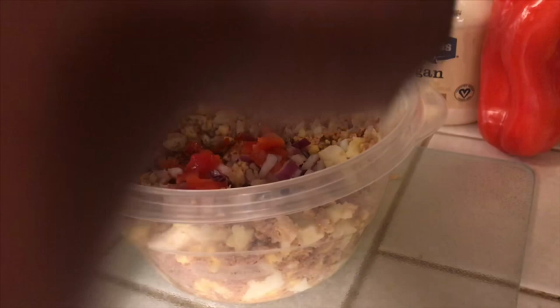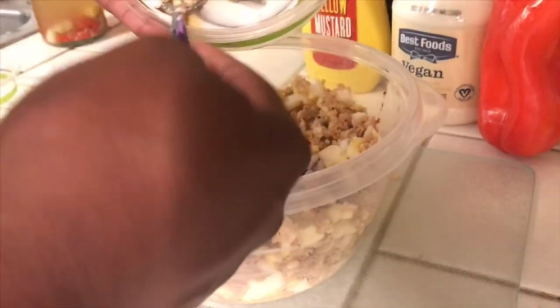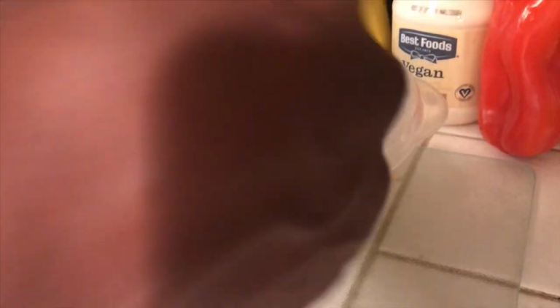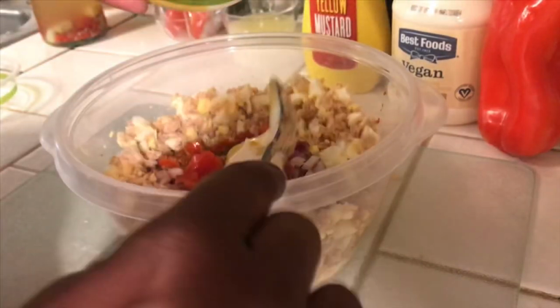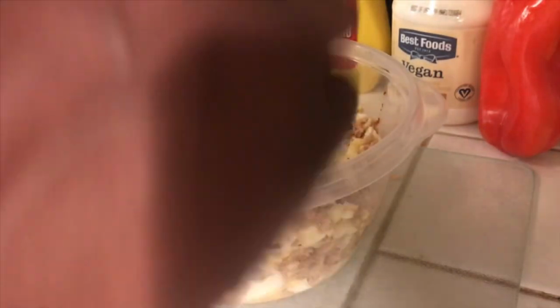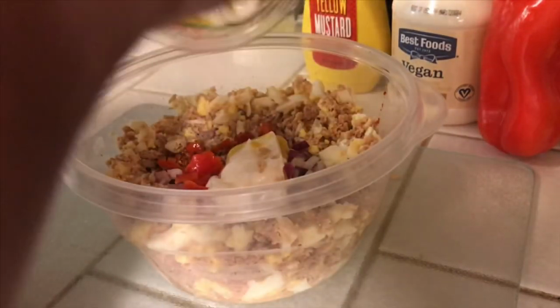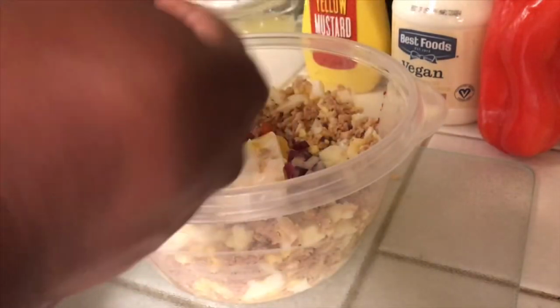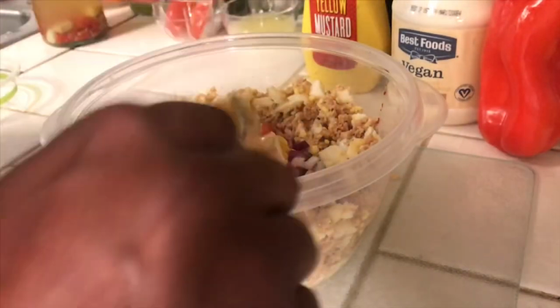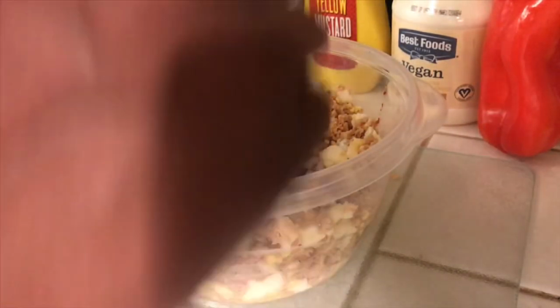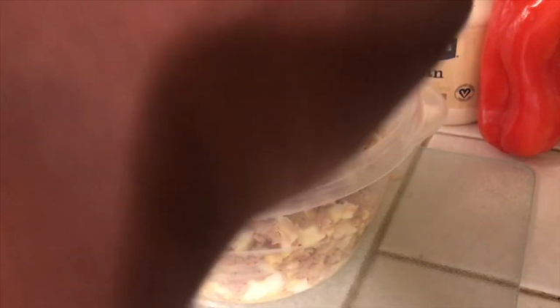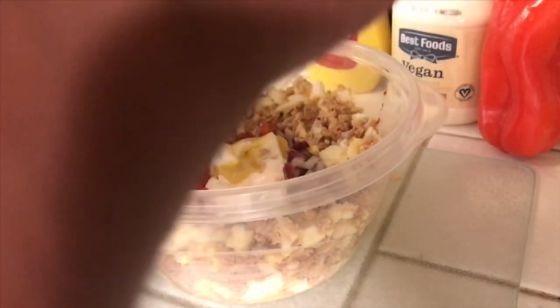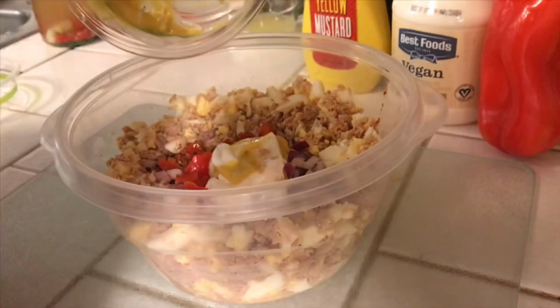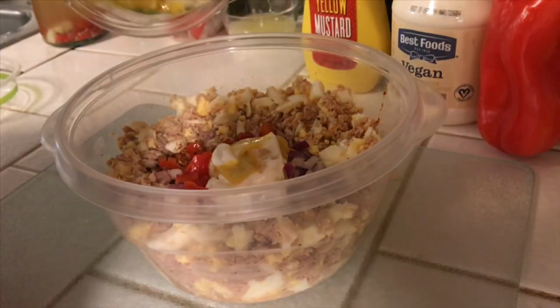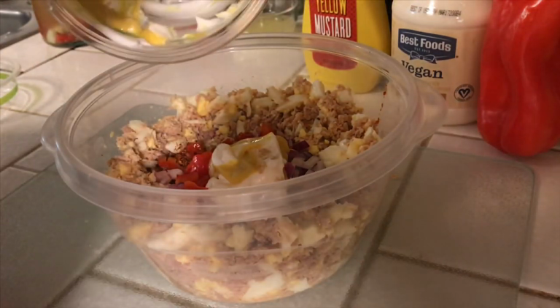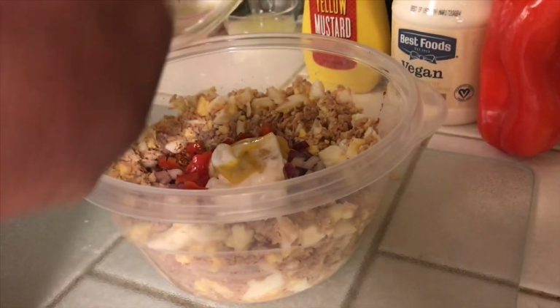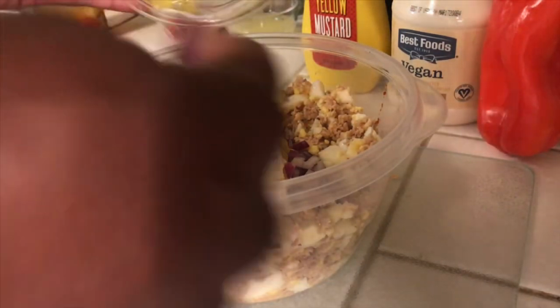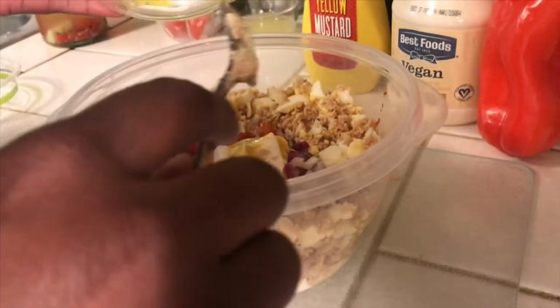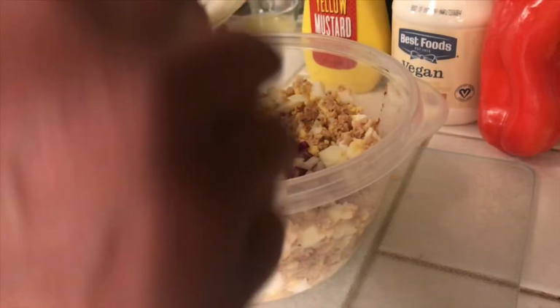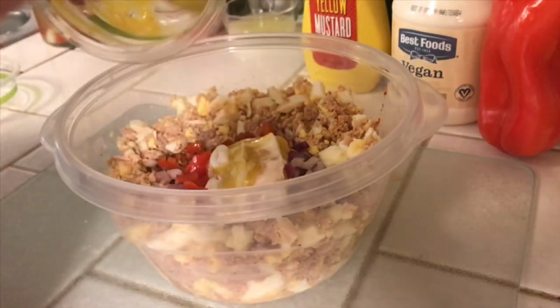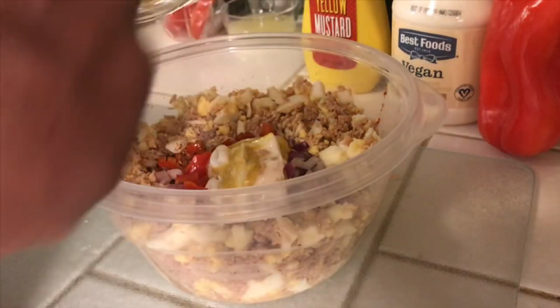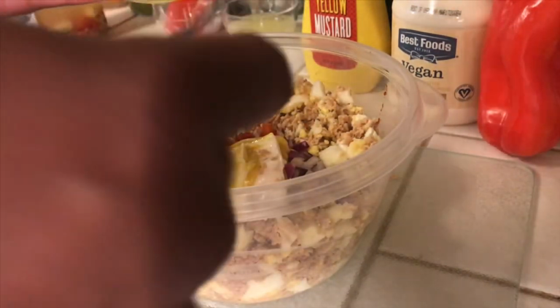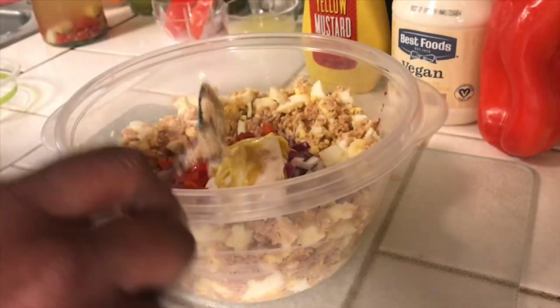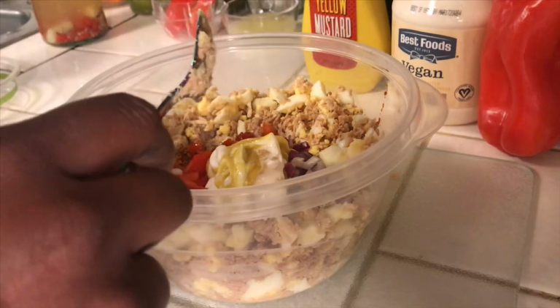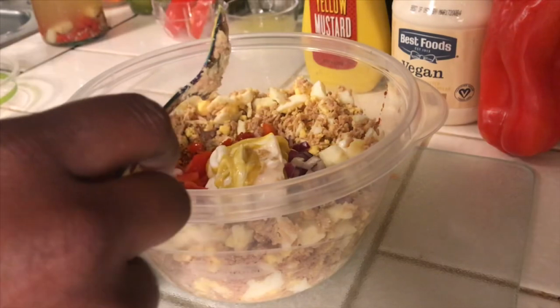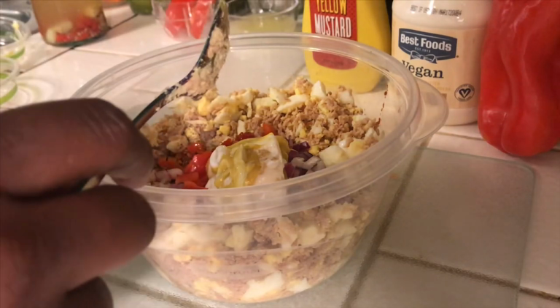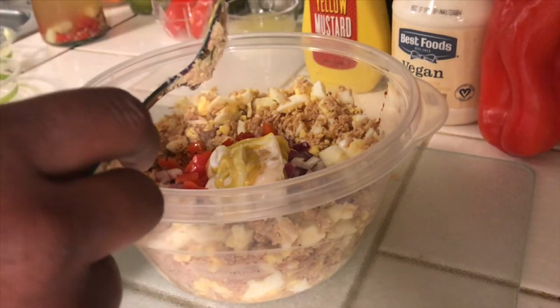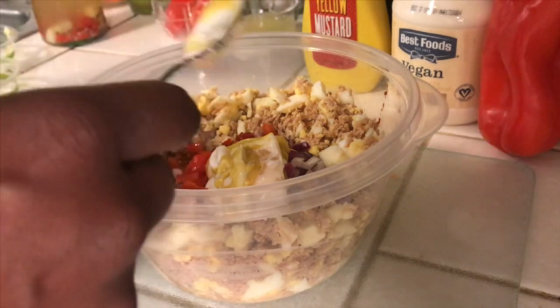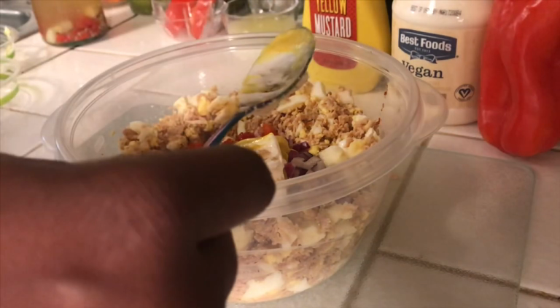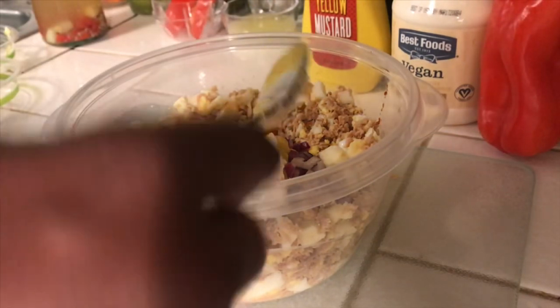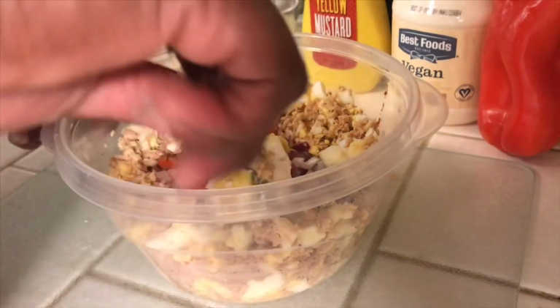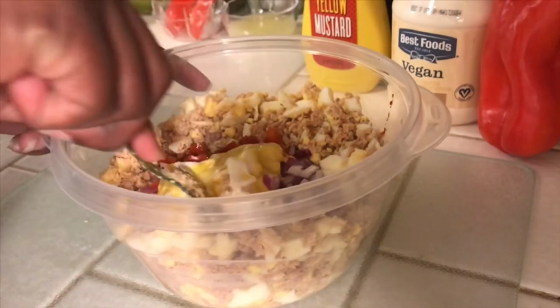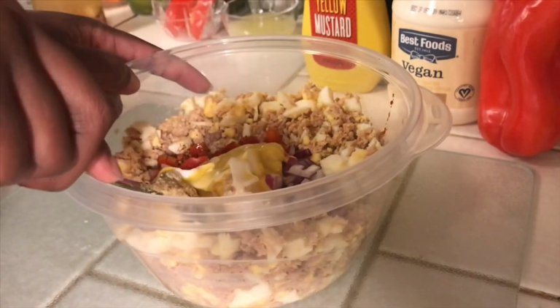I'm doing what works for me that helps me stick to this cleanse. I've done this cleanse multiple times and I've lost weight every single time. This is just what I've learned to tweak over time.